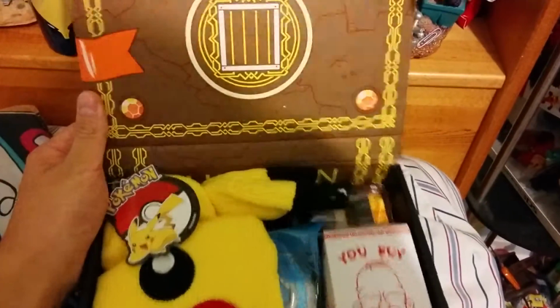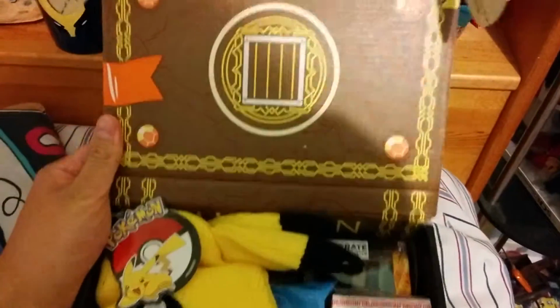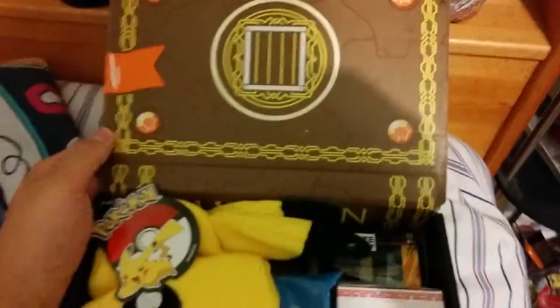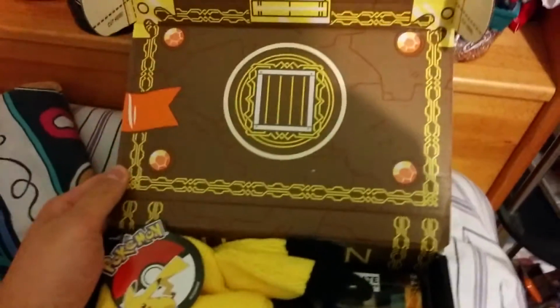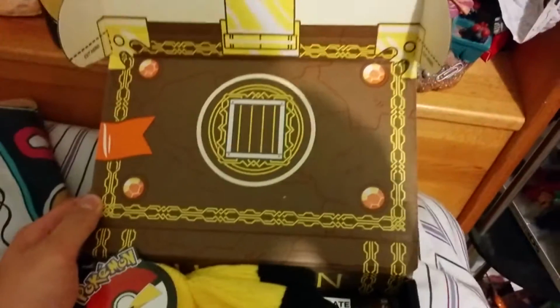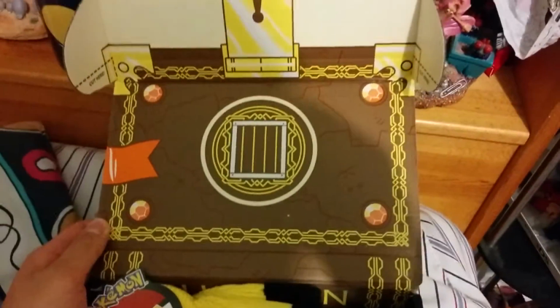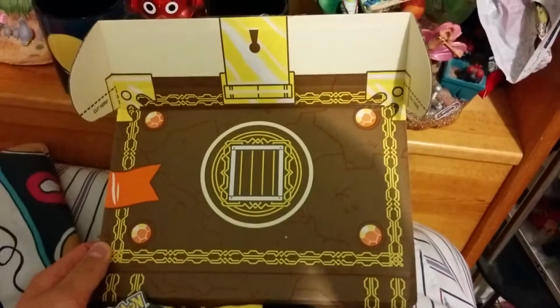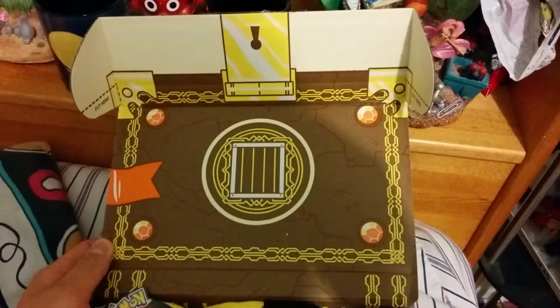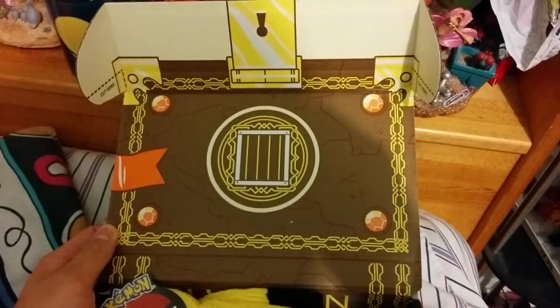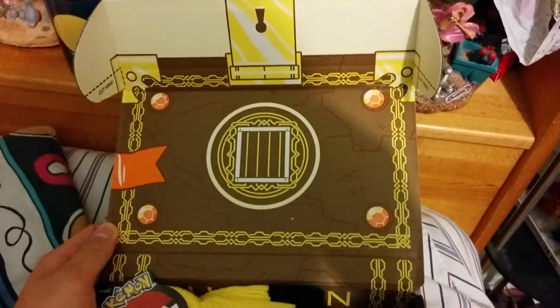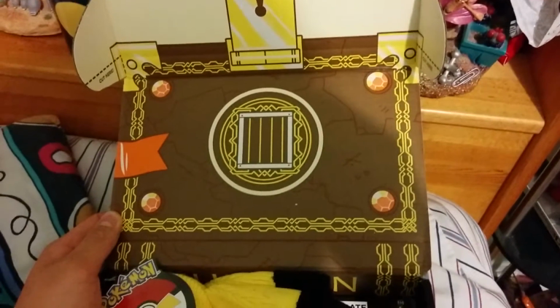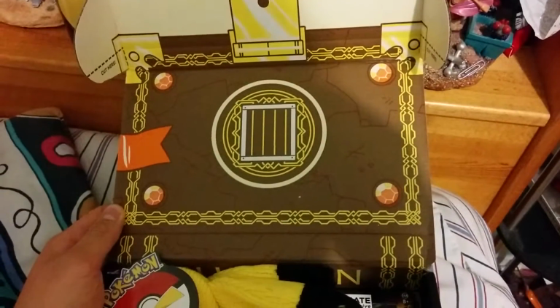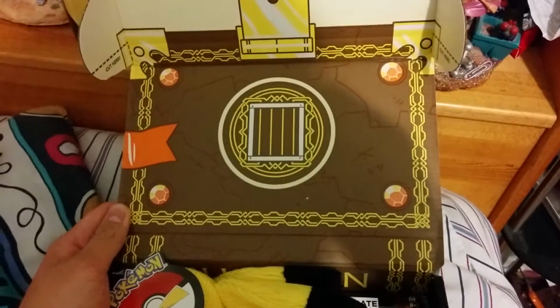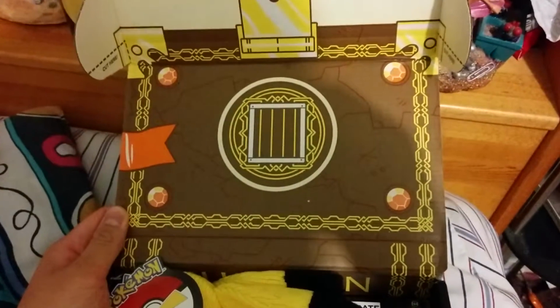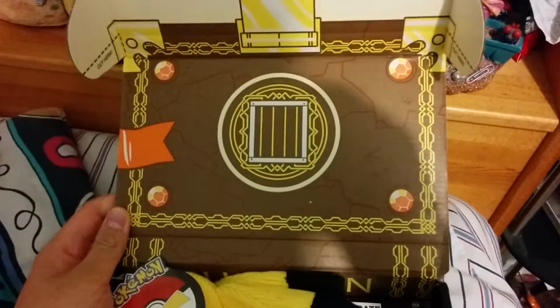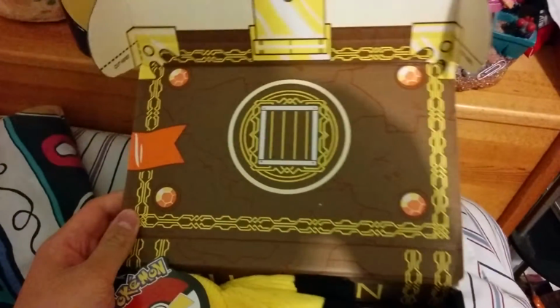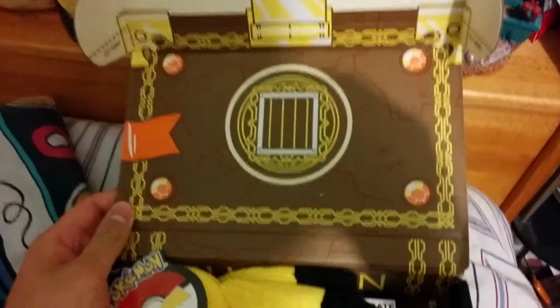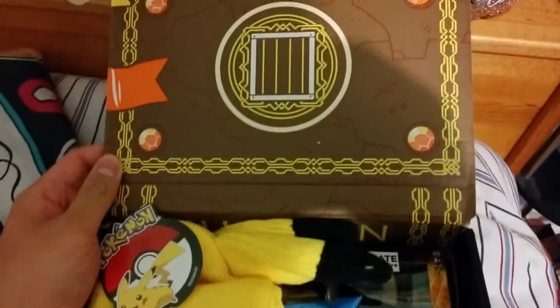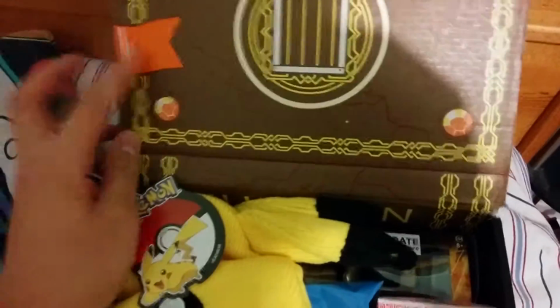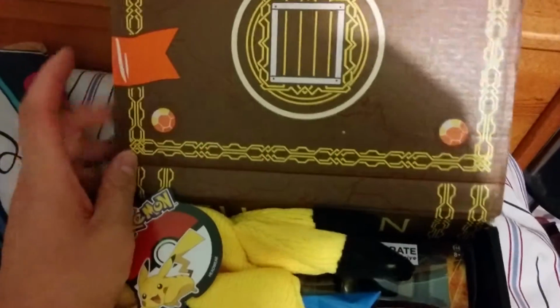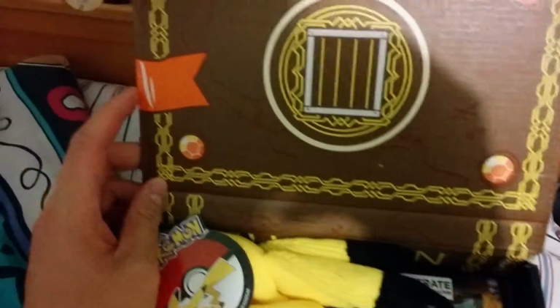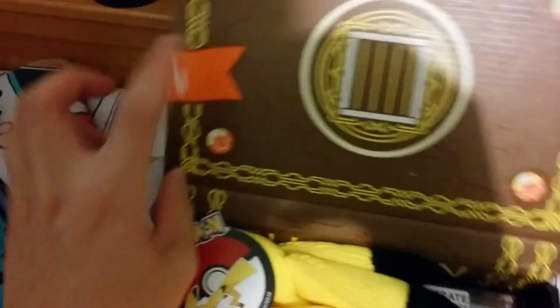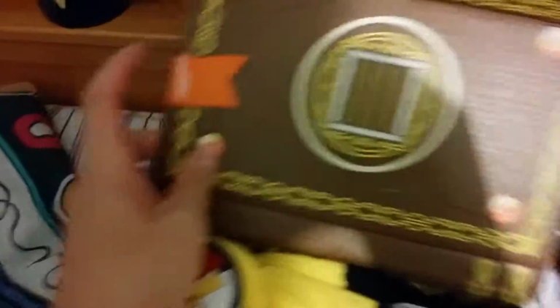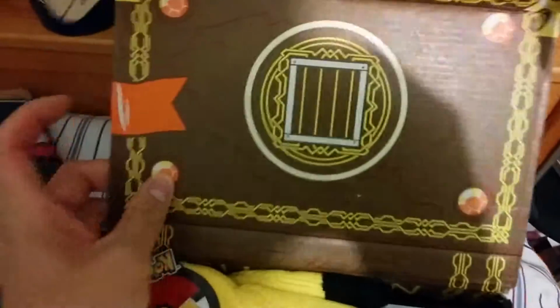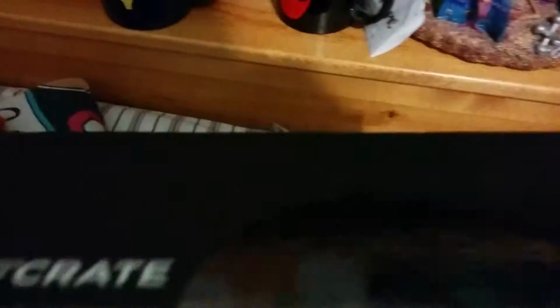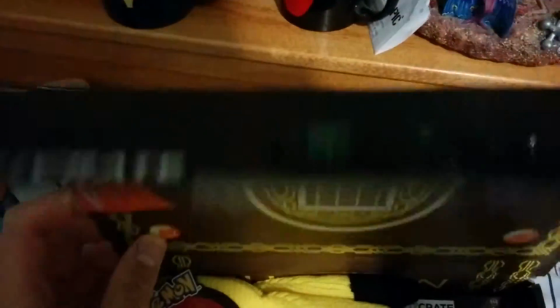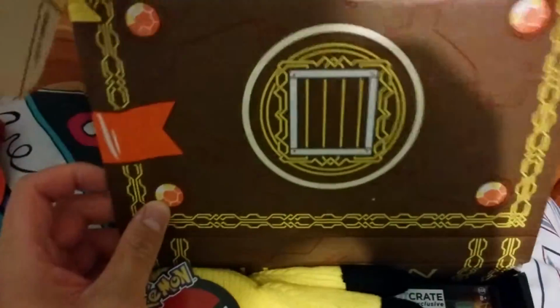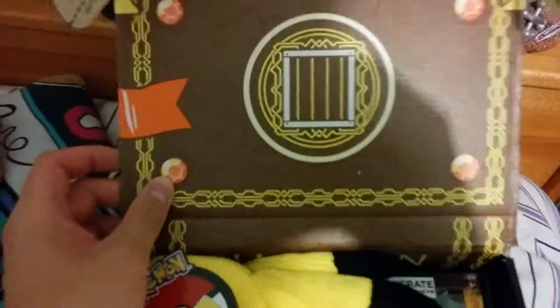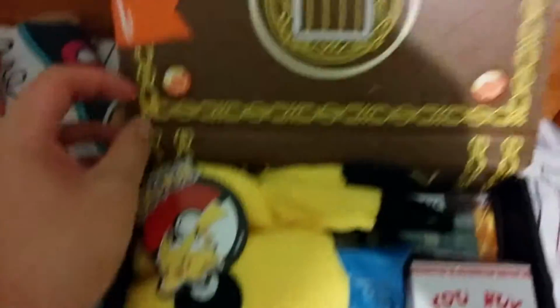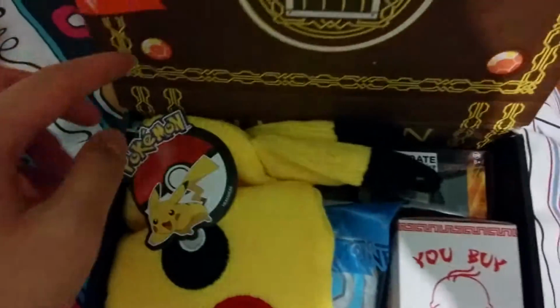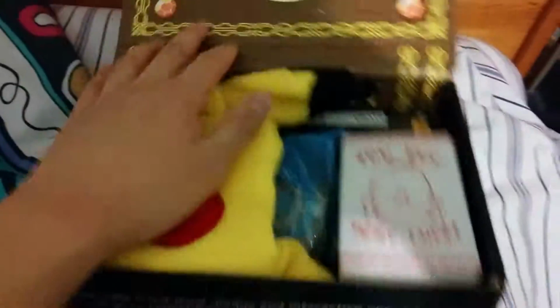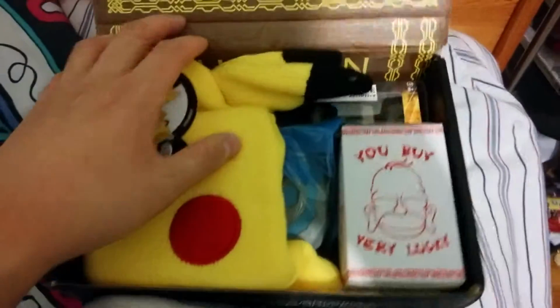So the interior sort of looks like a gold box, or like one of those treasure chests, or one of those spell books. Yeah, probably a spell book. And this is what we have inside.